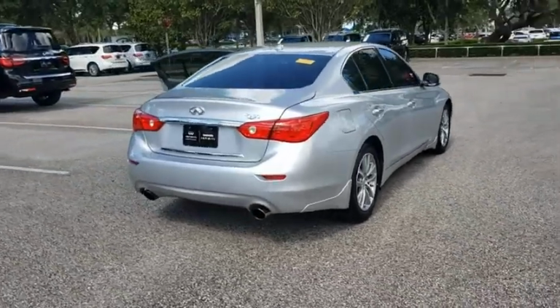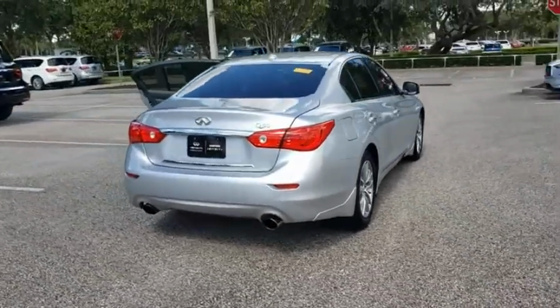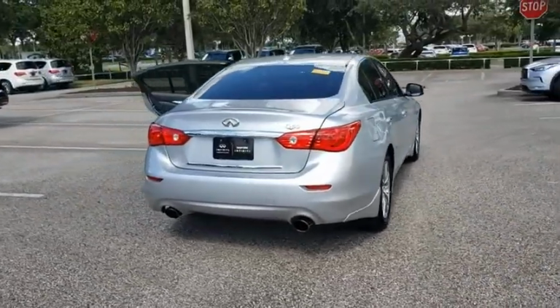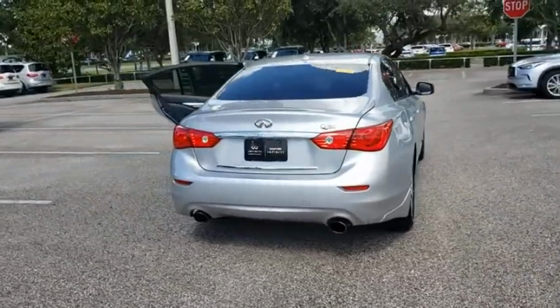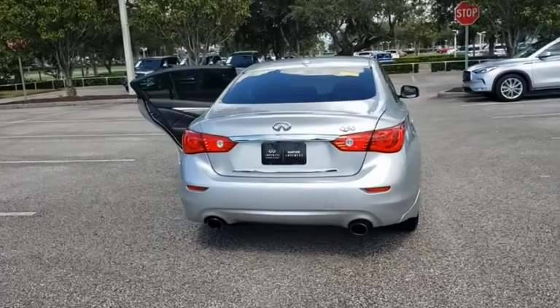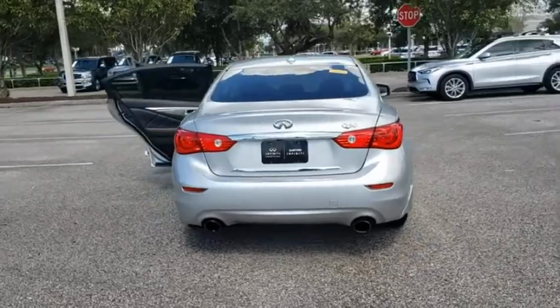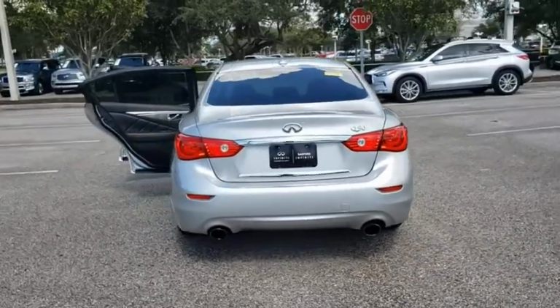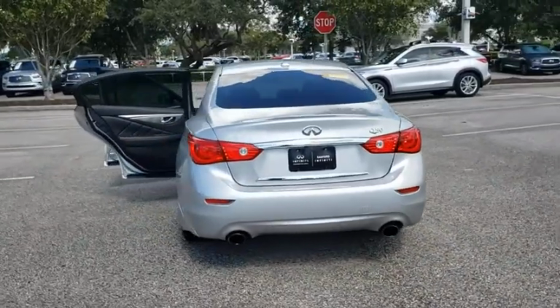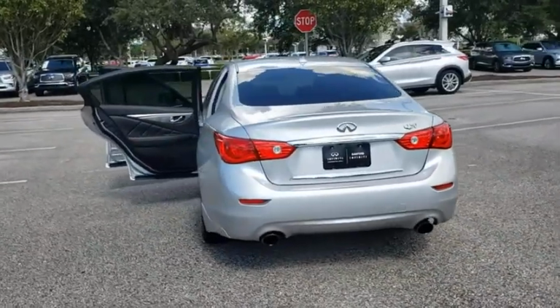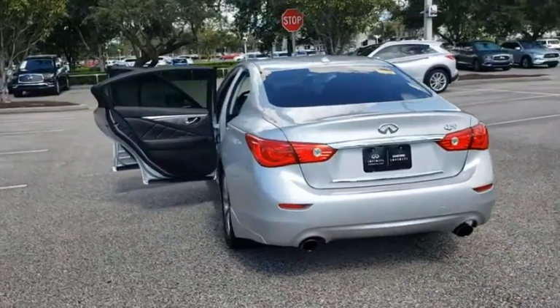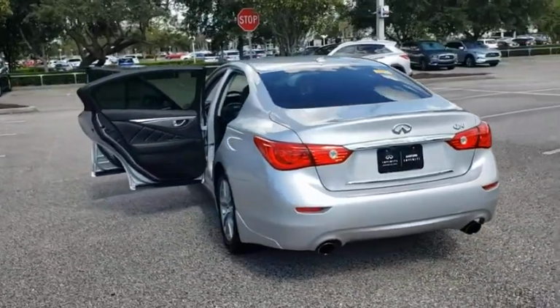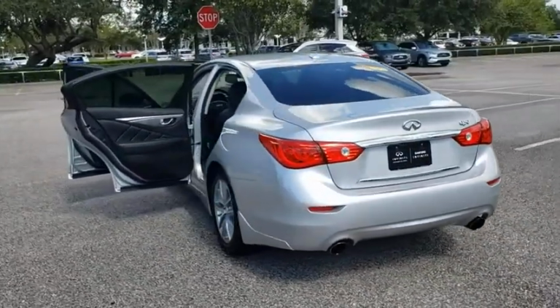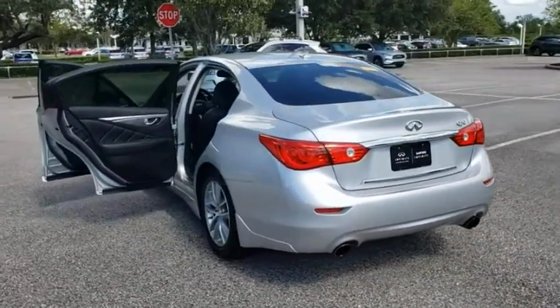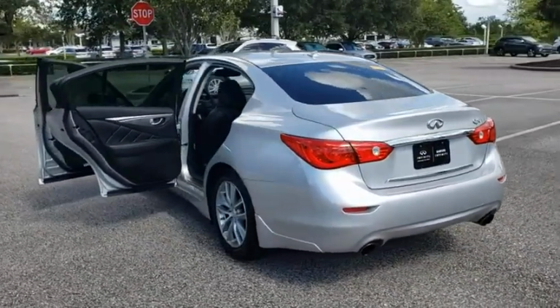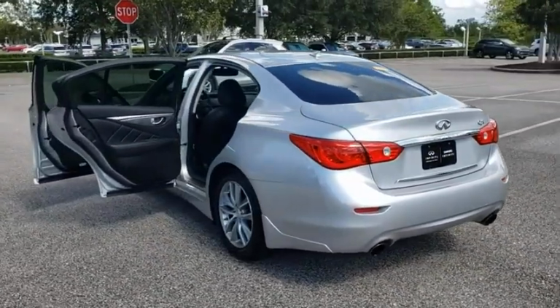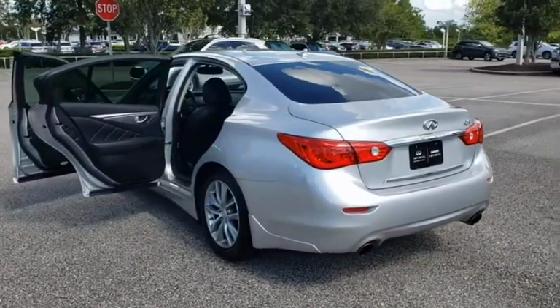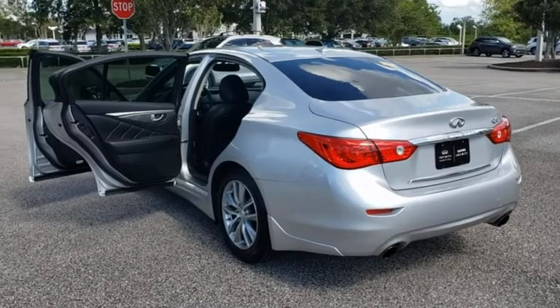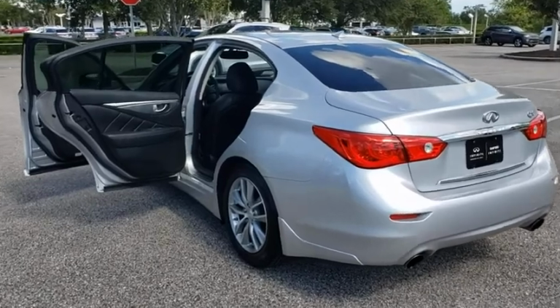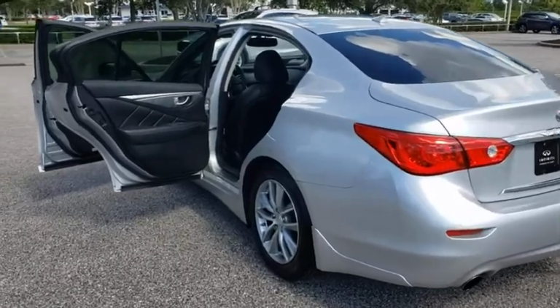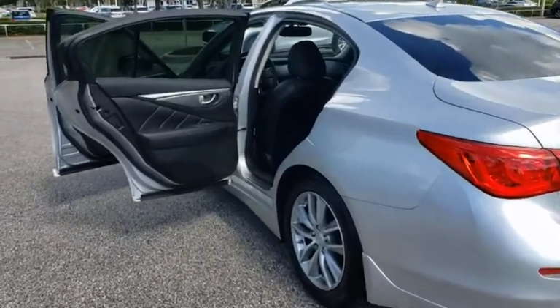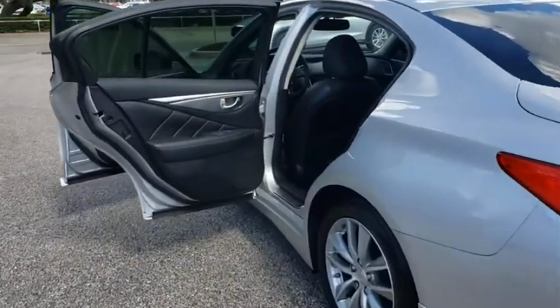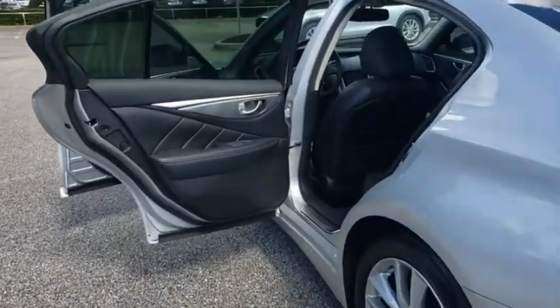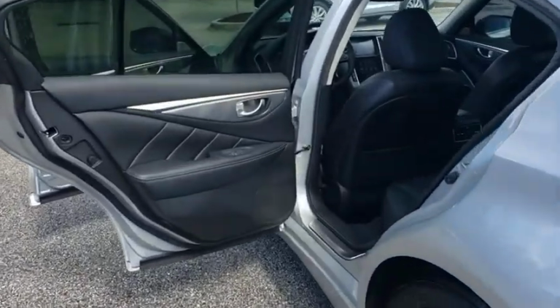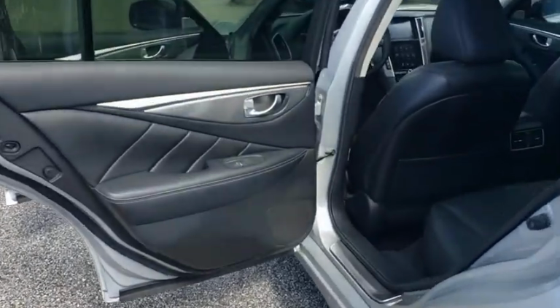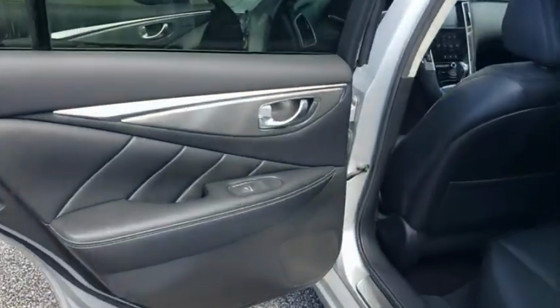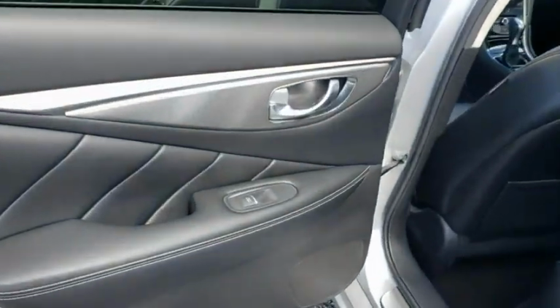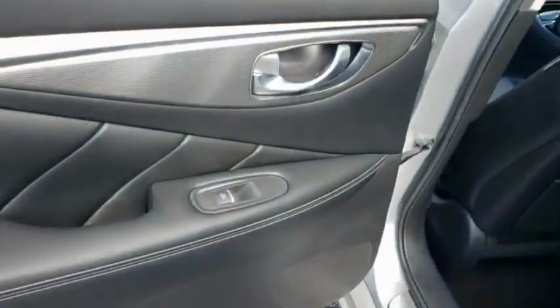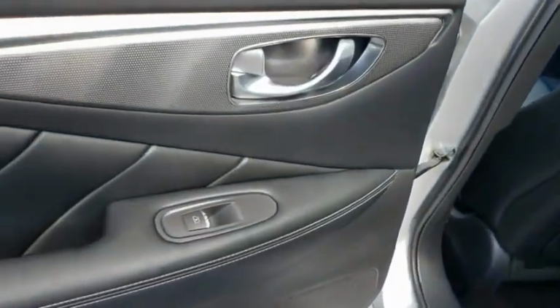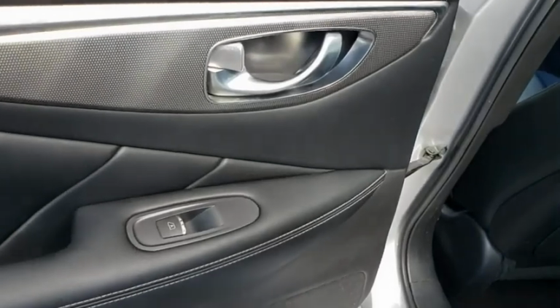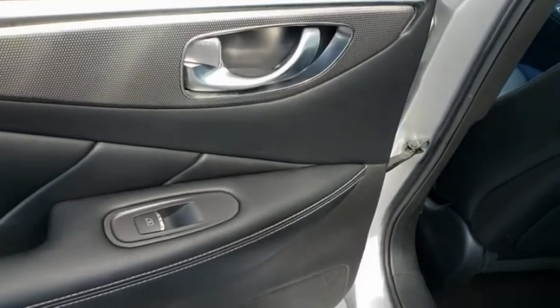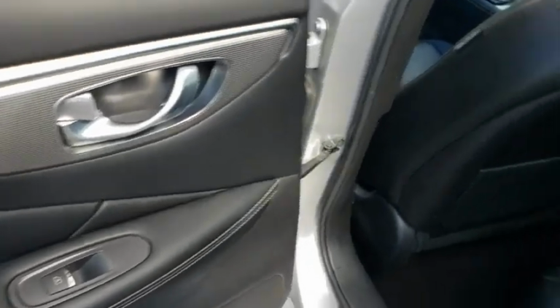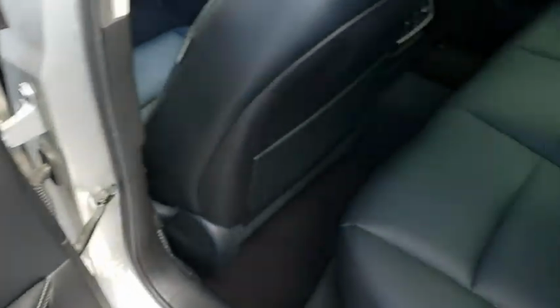This vehicle has less than 40,000 miles. Here are some of this vehicle's great options: backup camera, anti-lock braking system, steering wheel audio controls, power passenger seat, traction control, stability control, keyless entry.